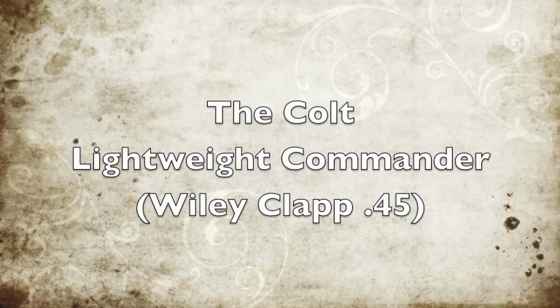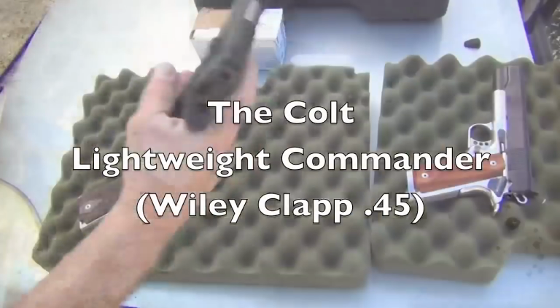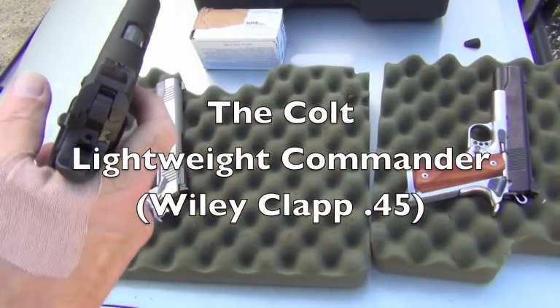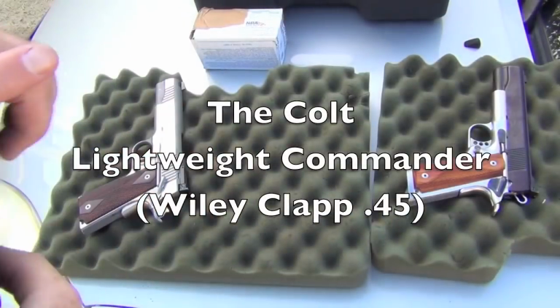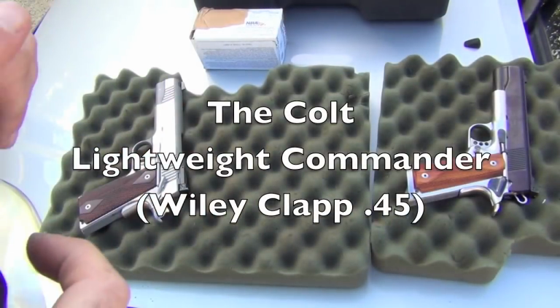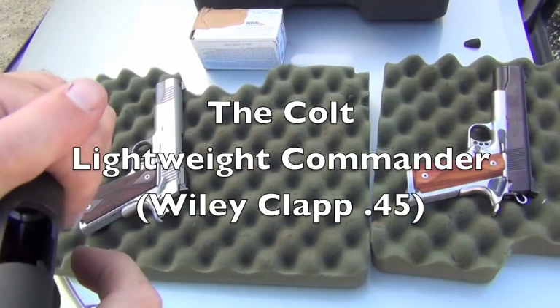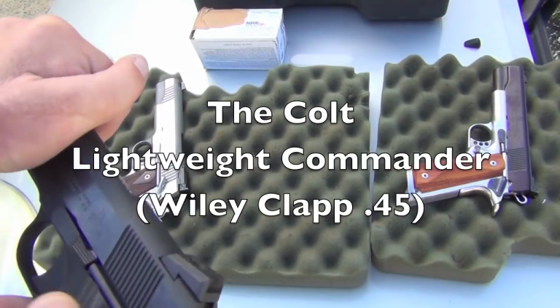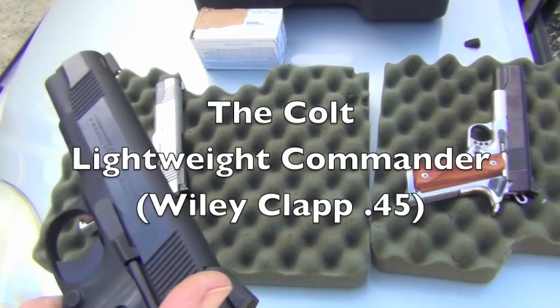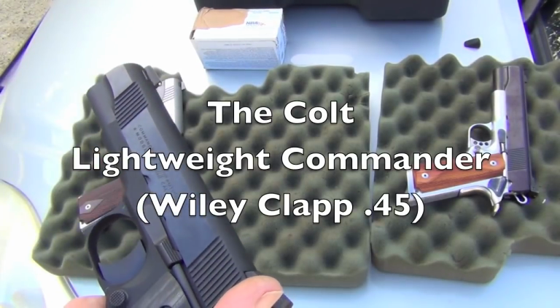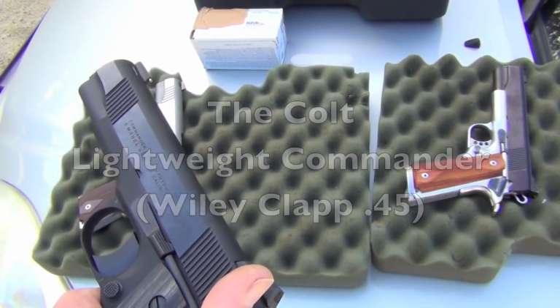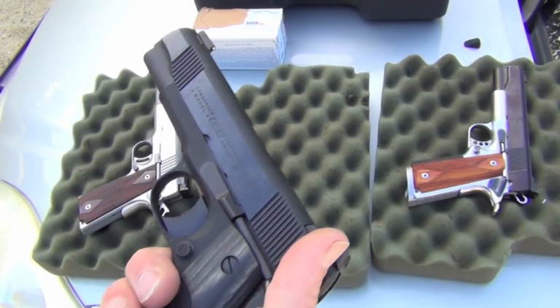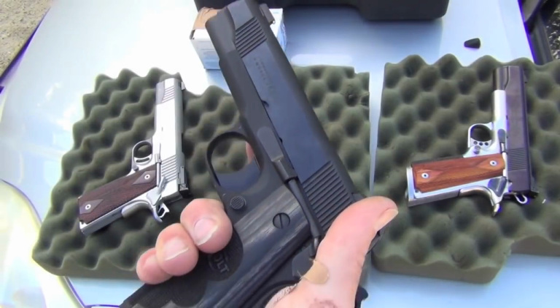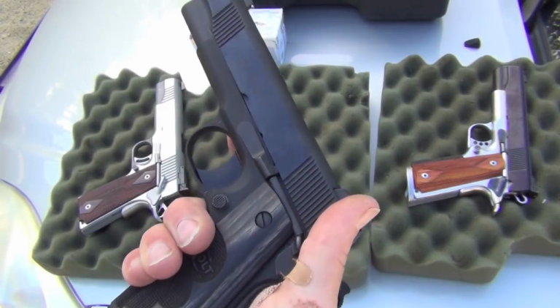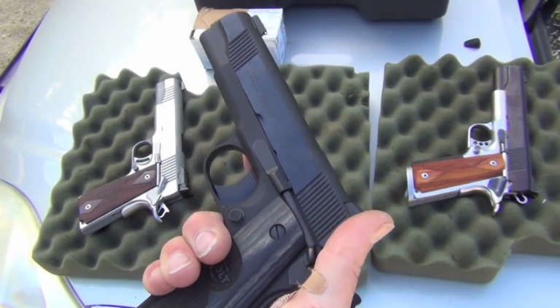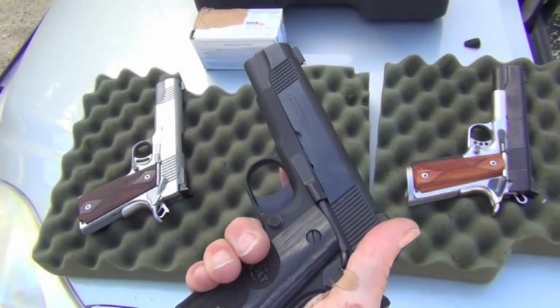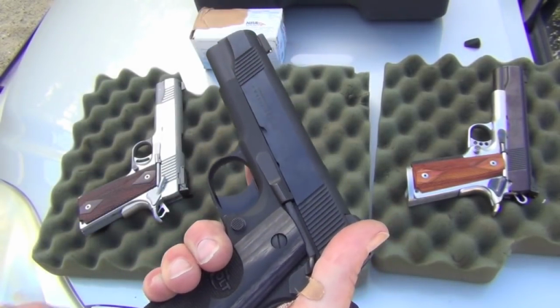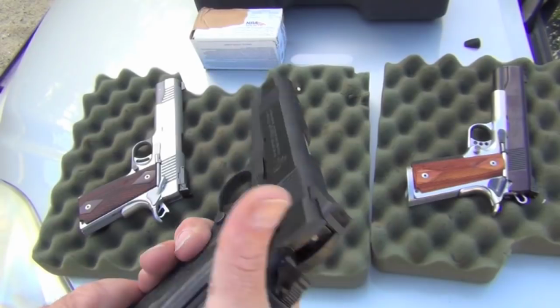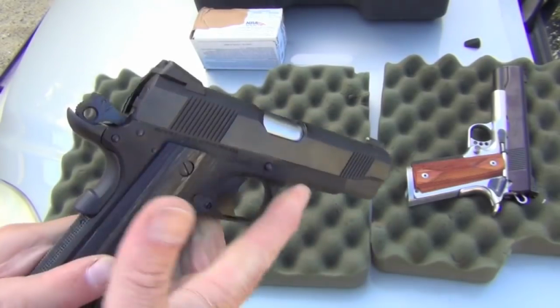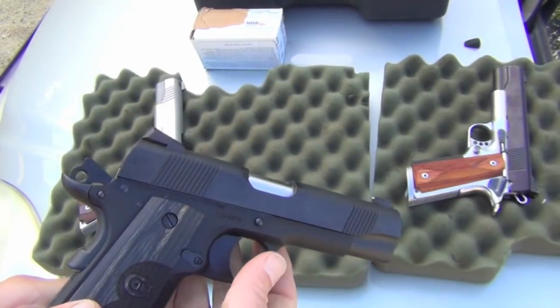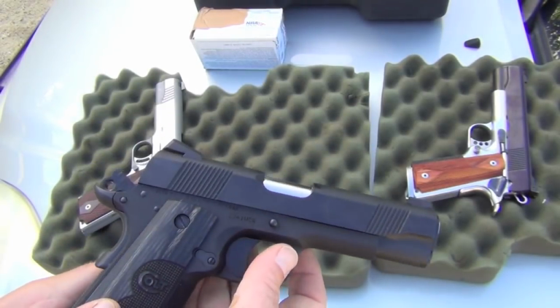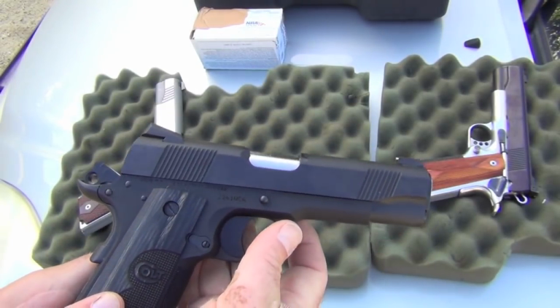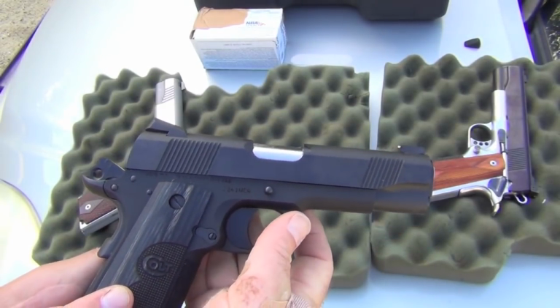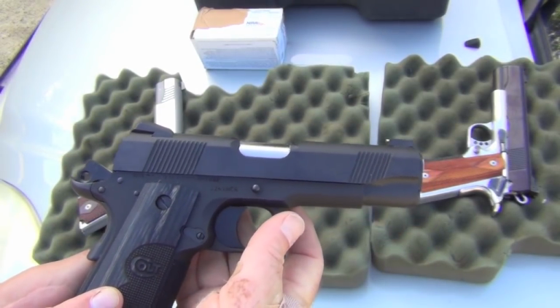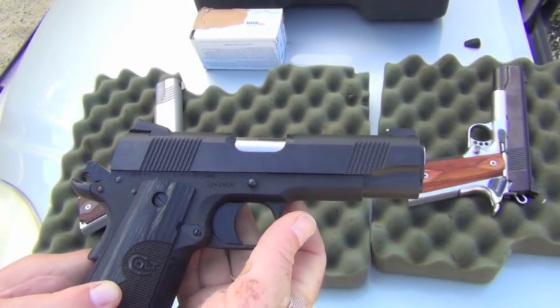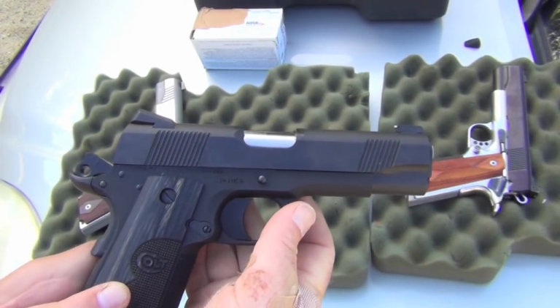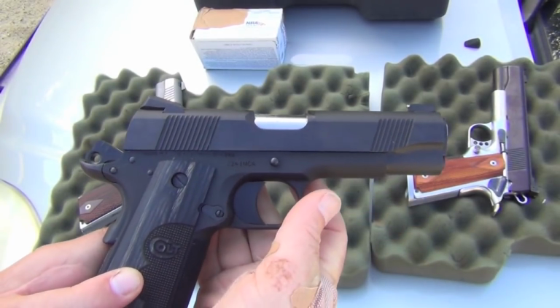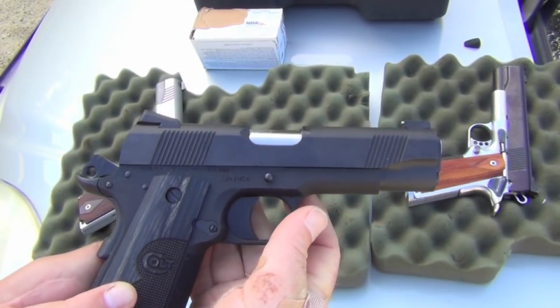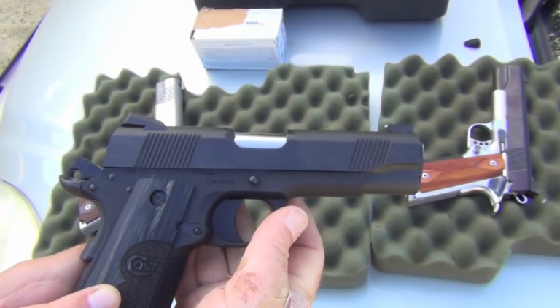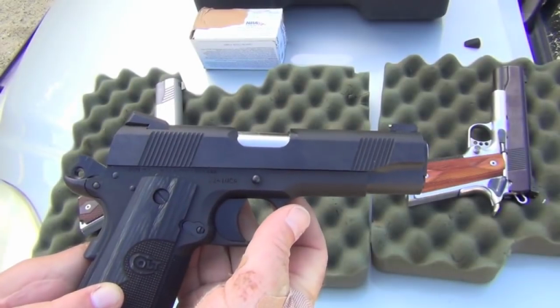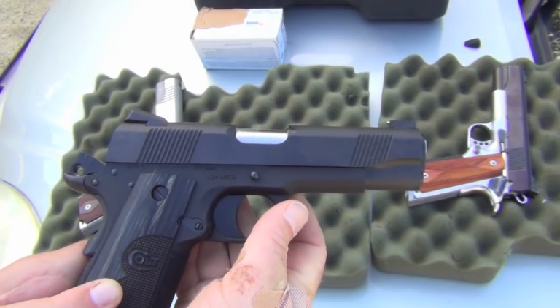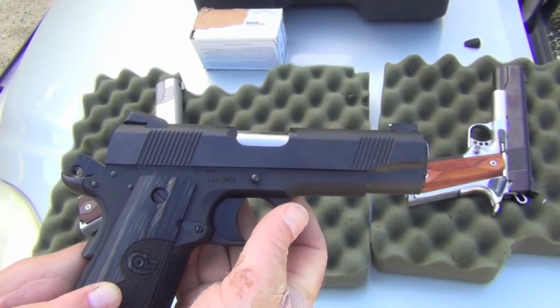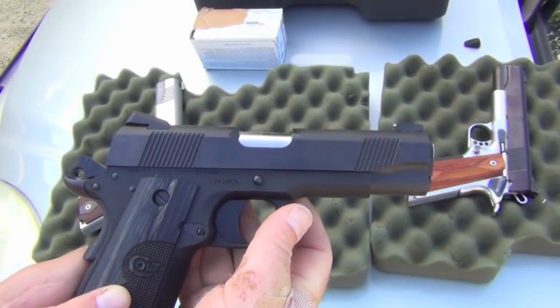This is a brand new gun, this is the Colt Commander. This is brand new — I believe this particular one belongs to my good friend who has lent it to me. This is really a beautiful, beautiful gun.